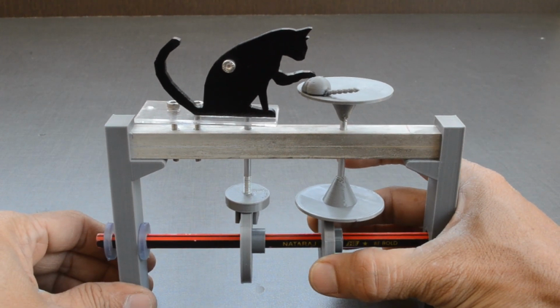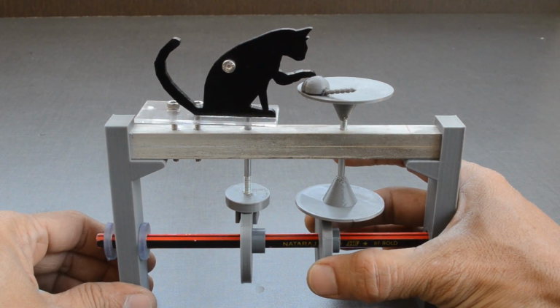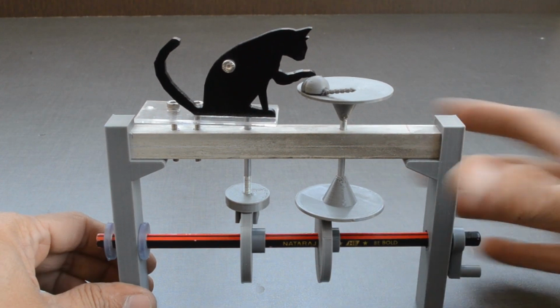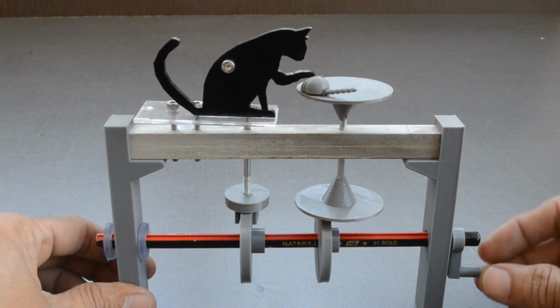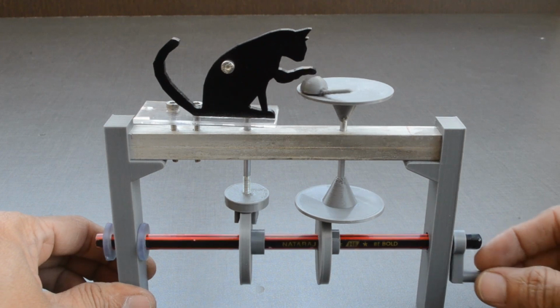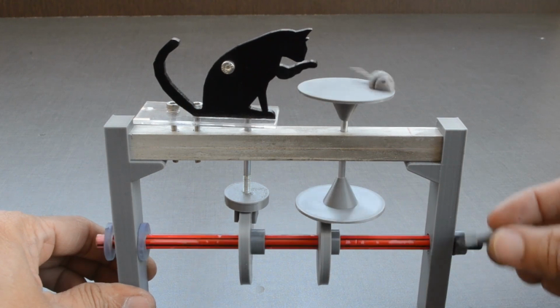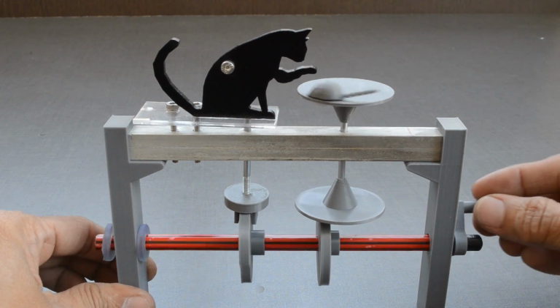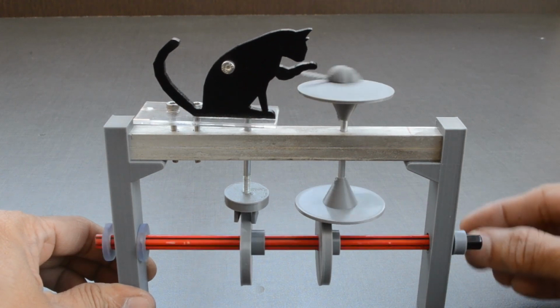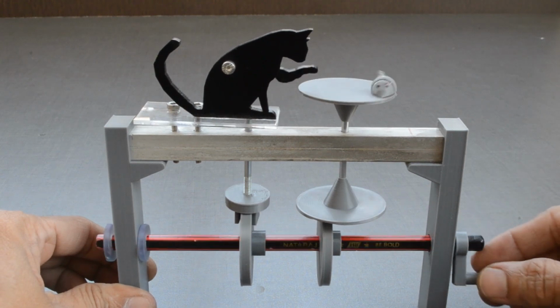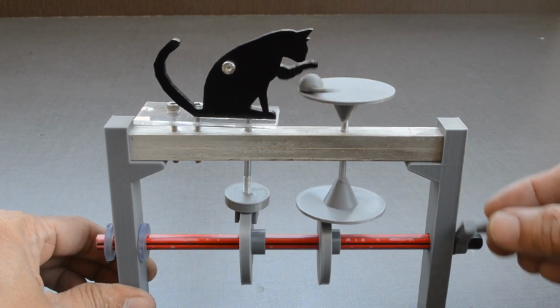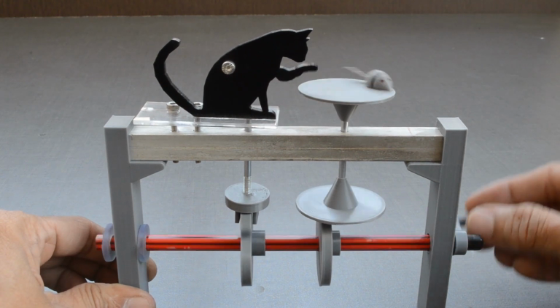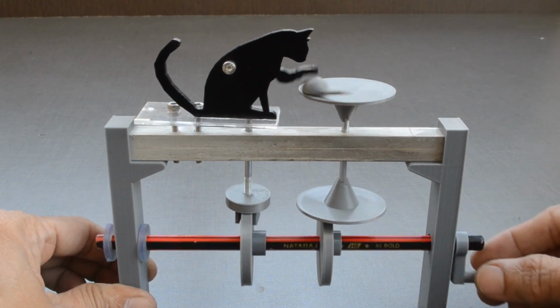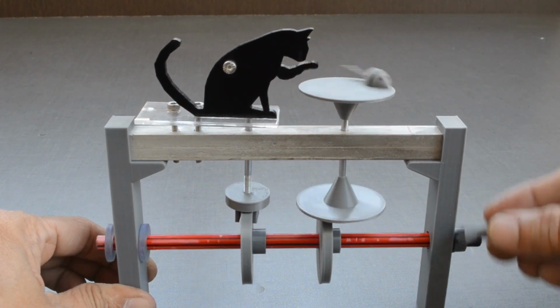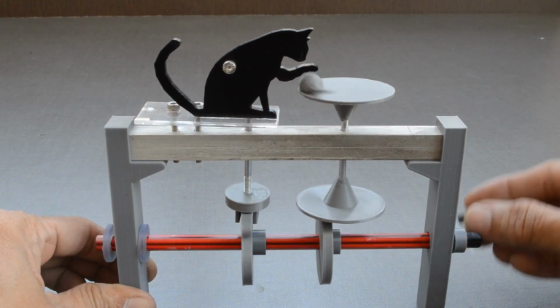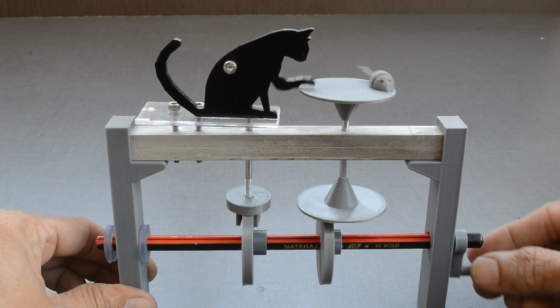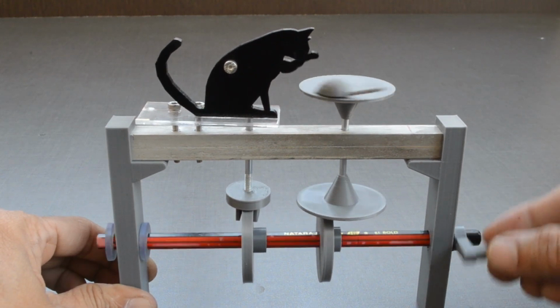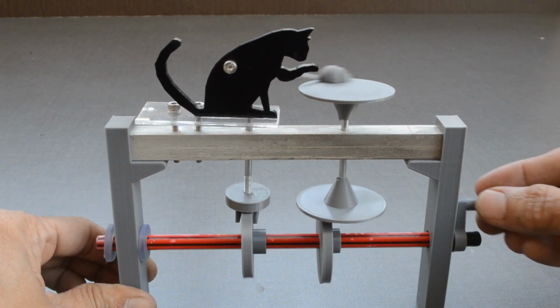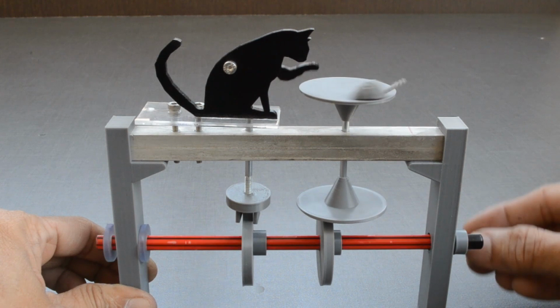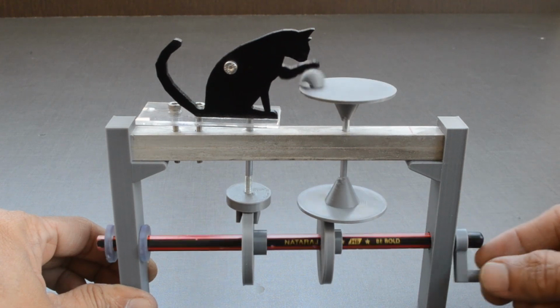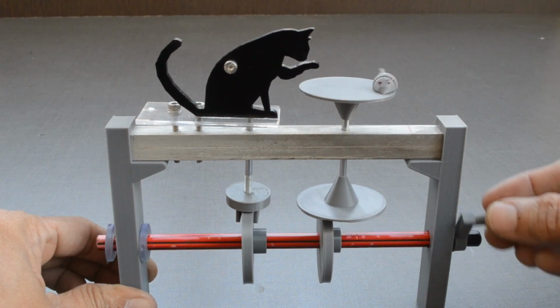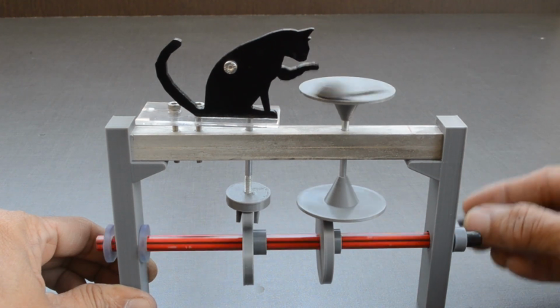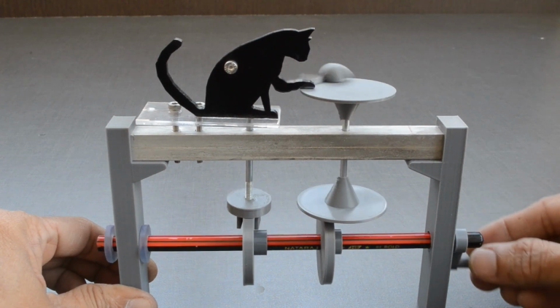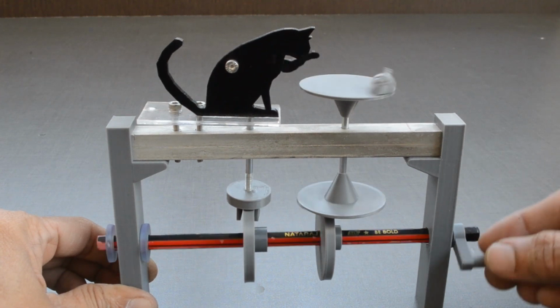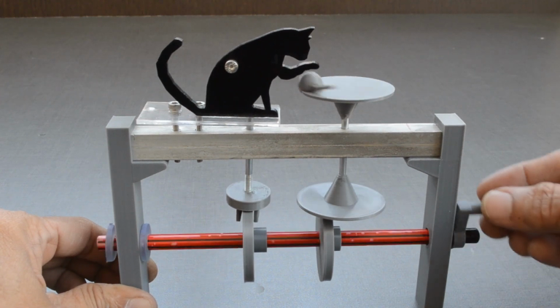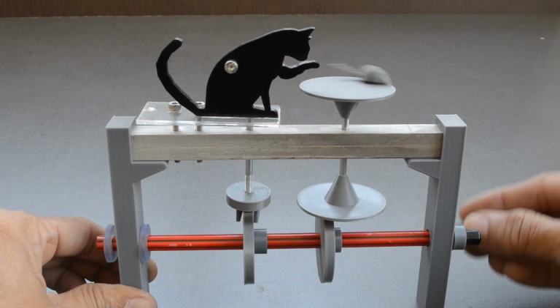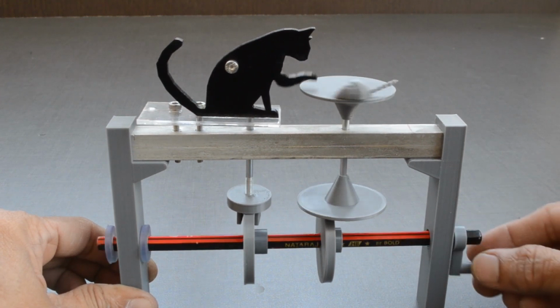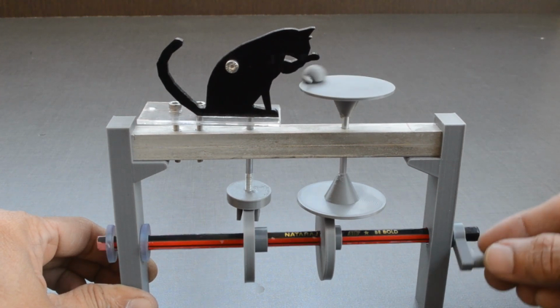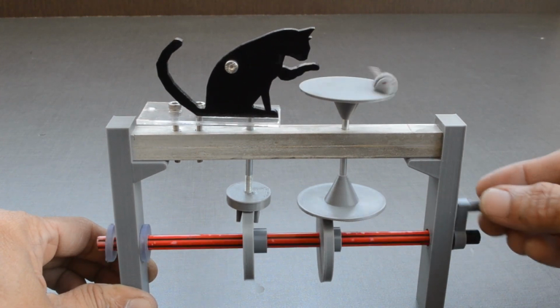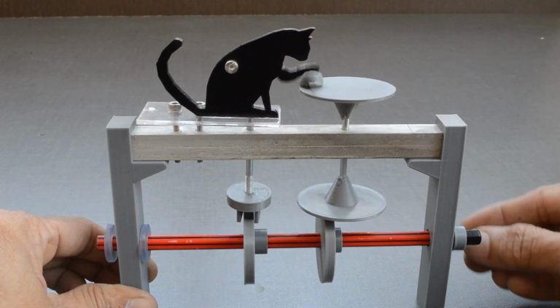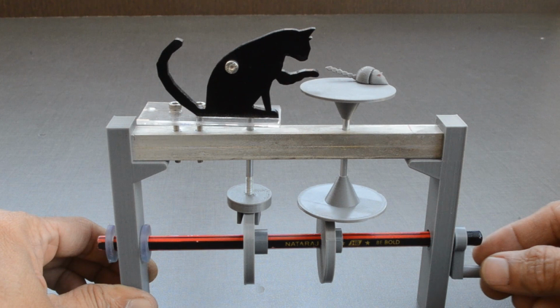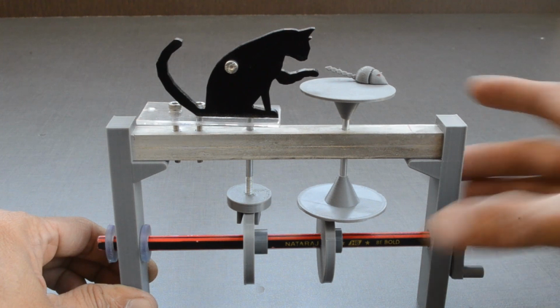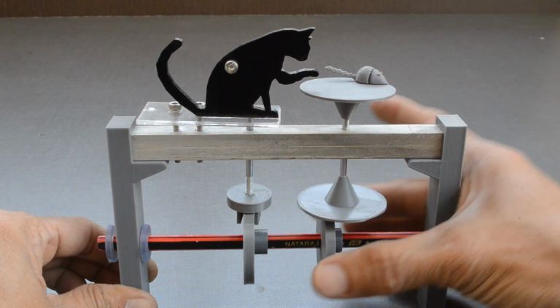By adjusting the position of the round cam with respect to the follower, the mouse can be made to move slower, faster, or even change its direction.